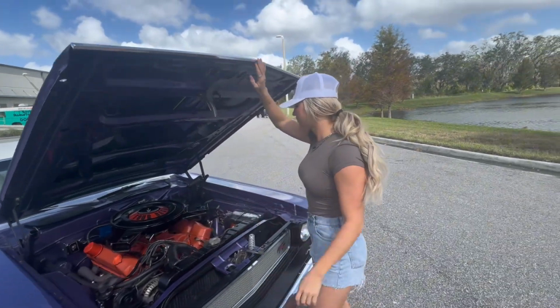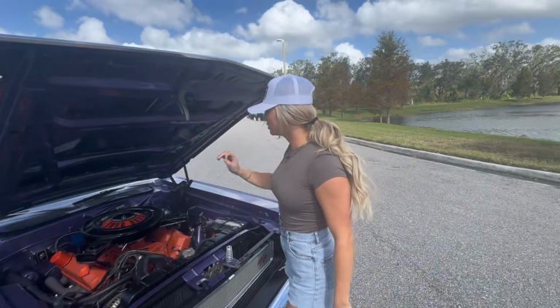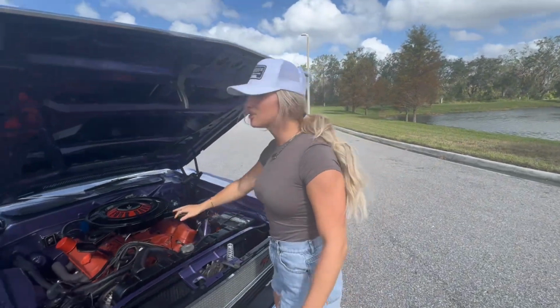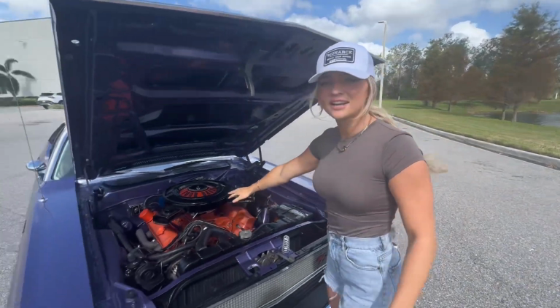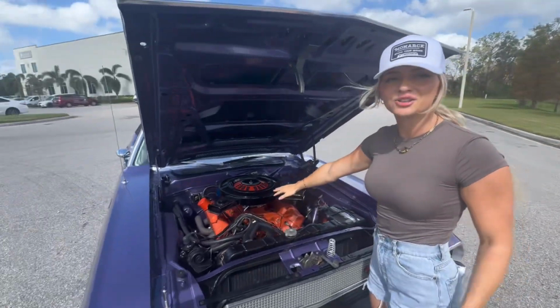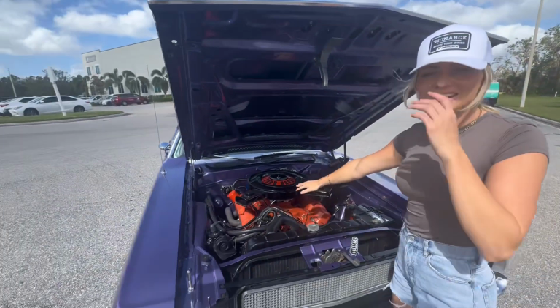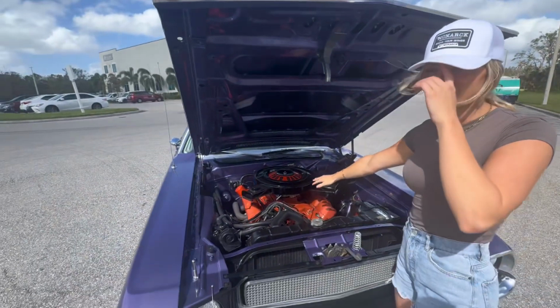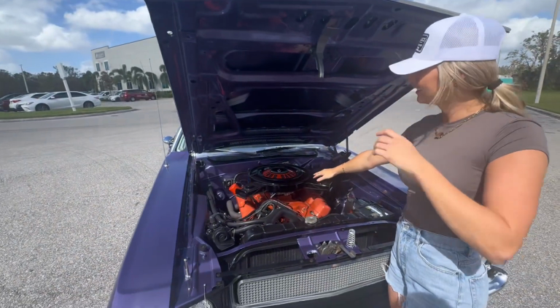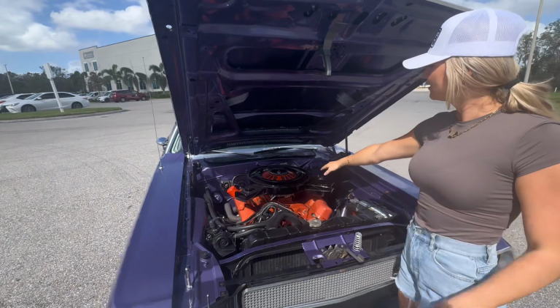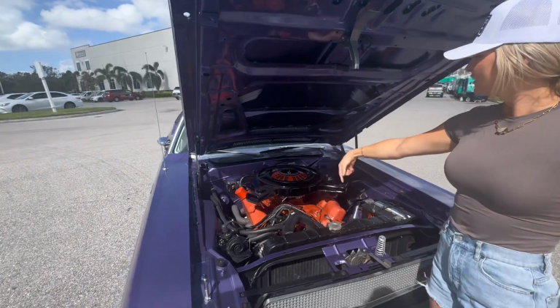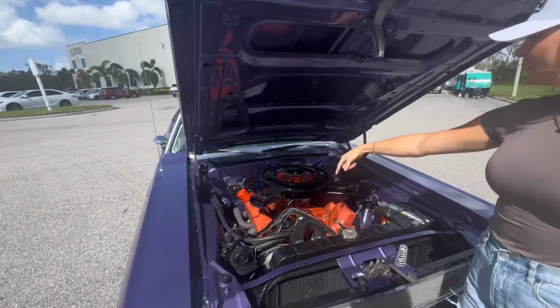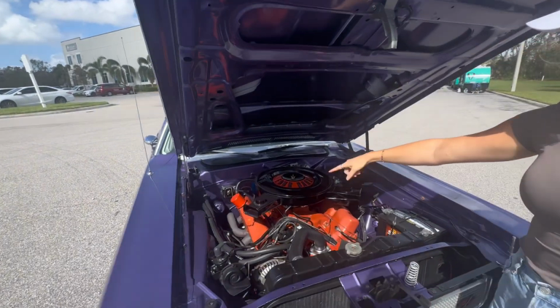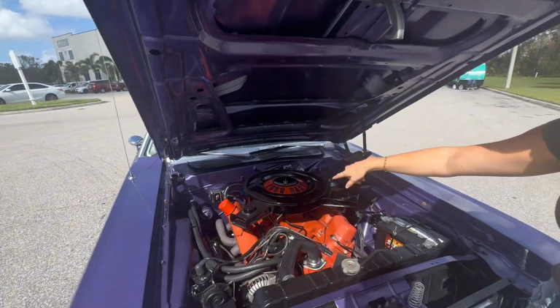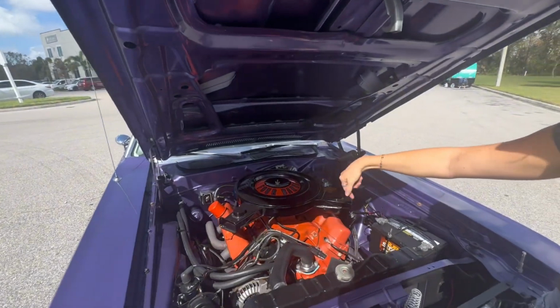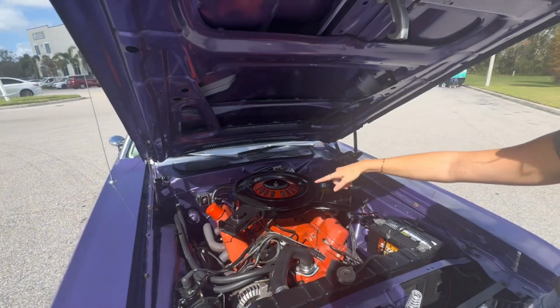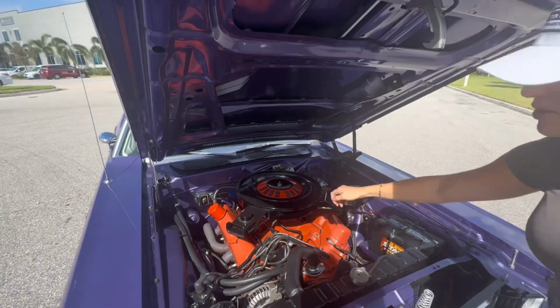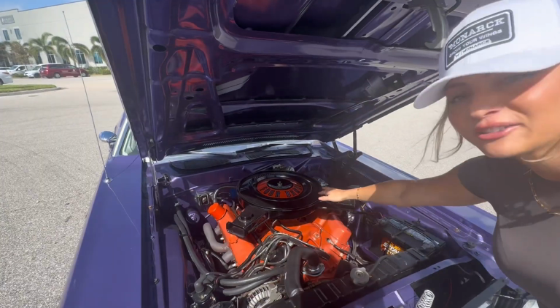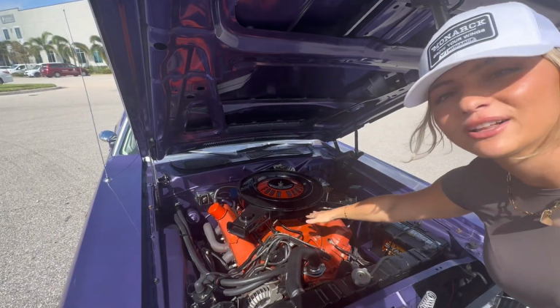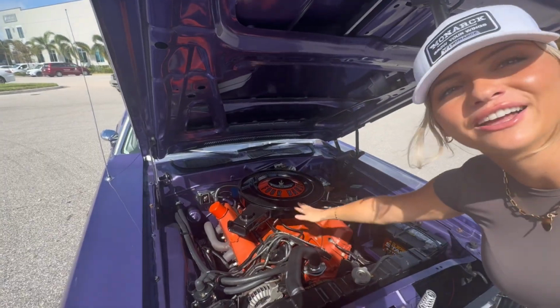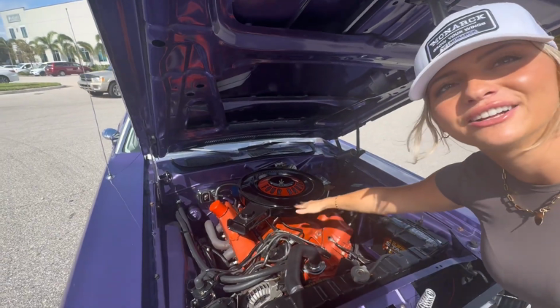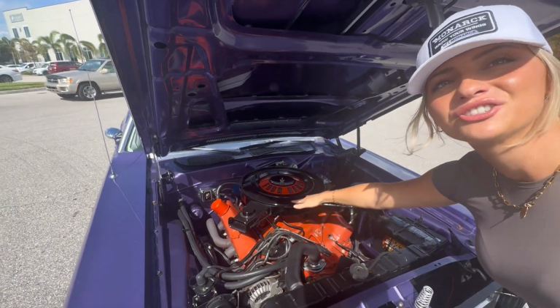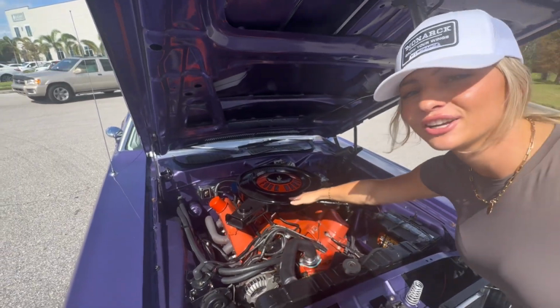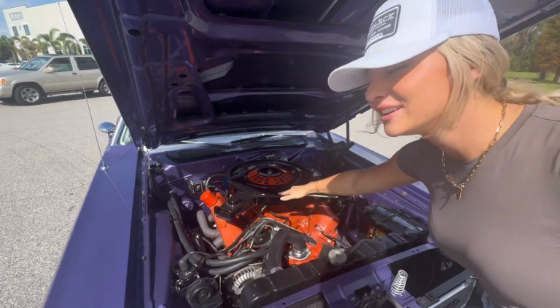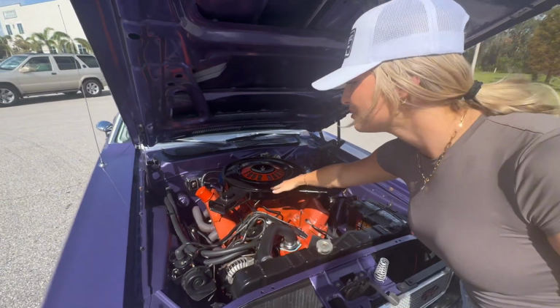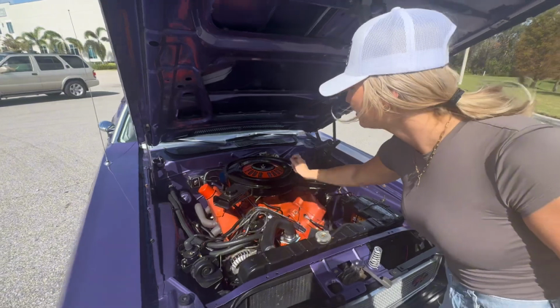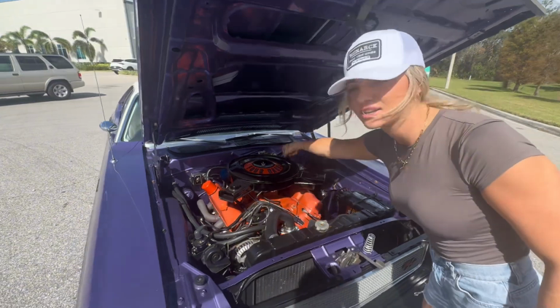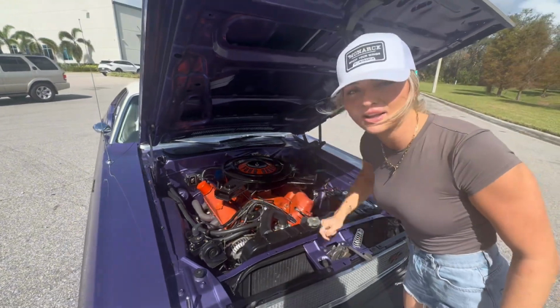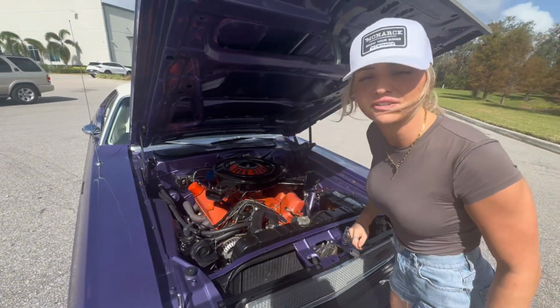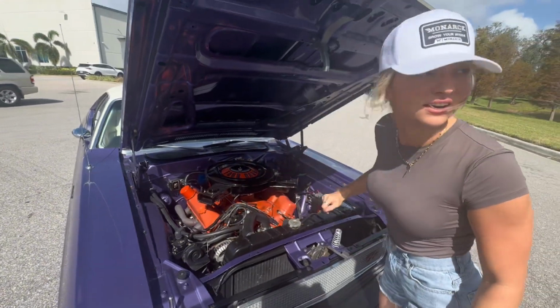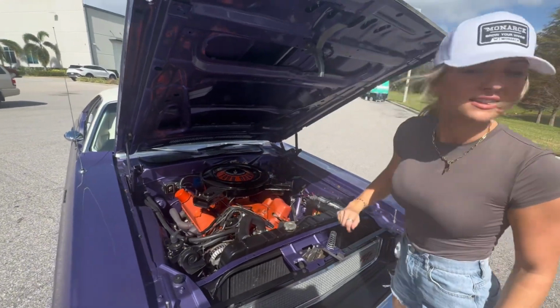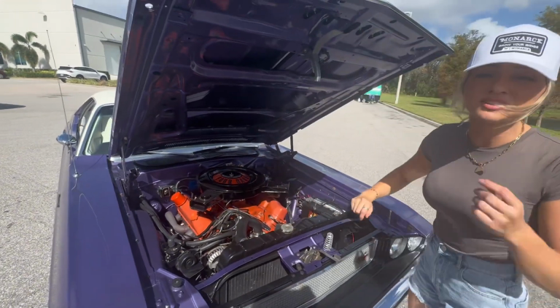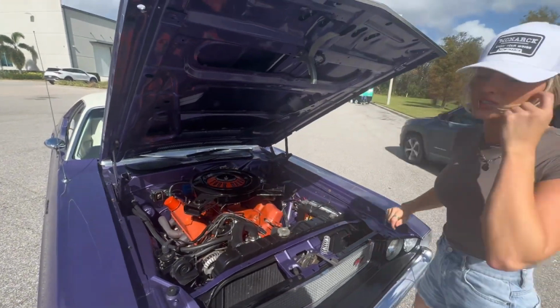It kind of looks like a record player — I don't know if that's just a girl thing to say, but it looks like you could play a record on it. That'd be sweet.